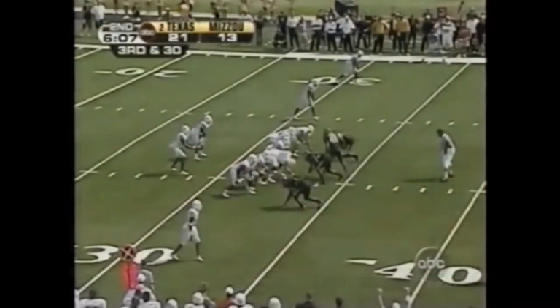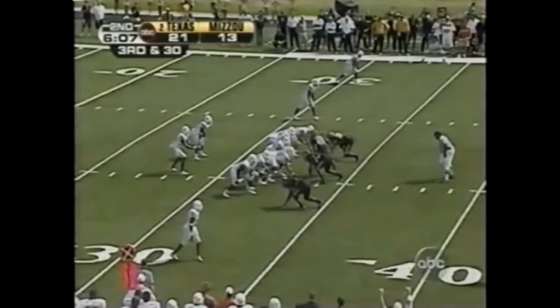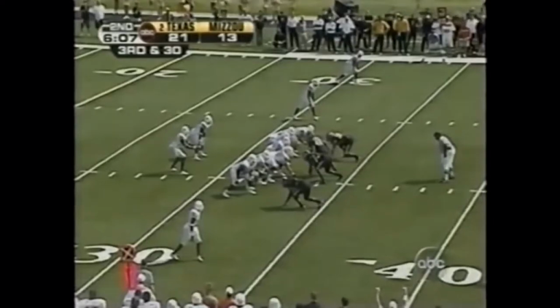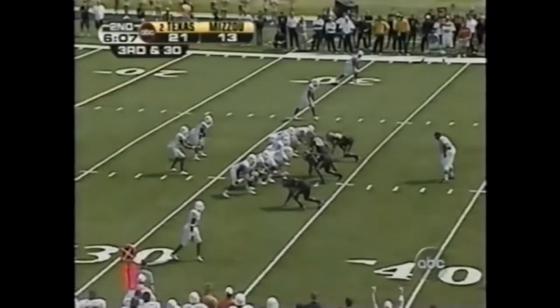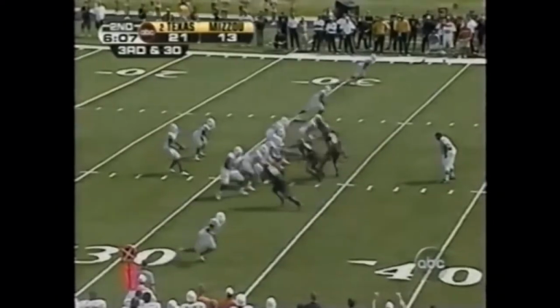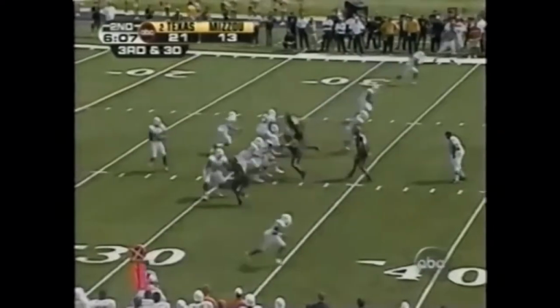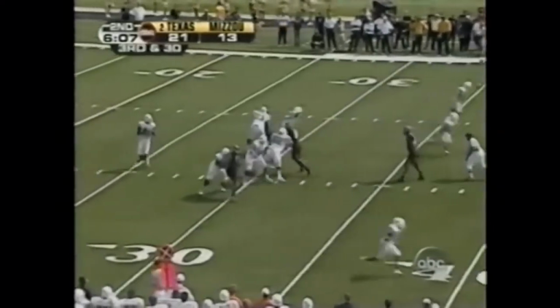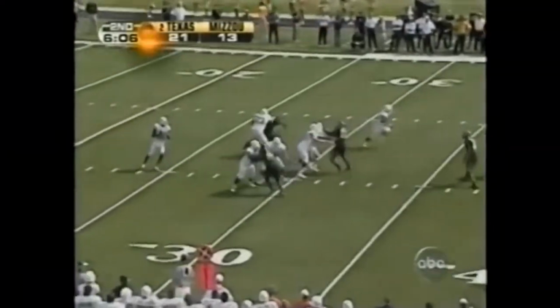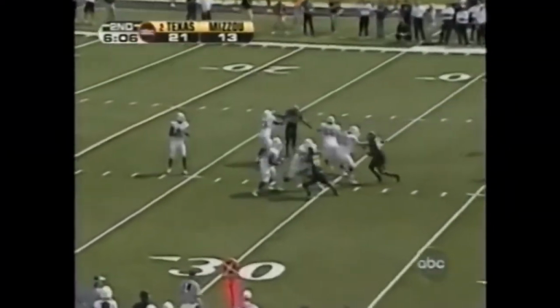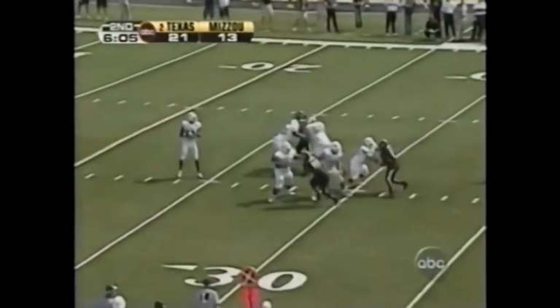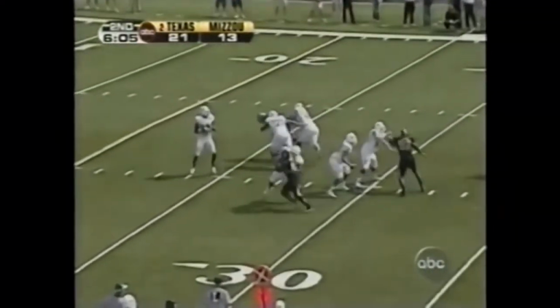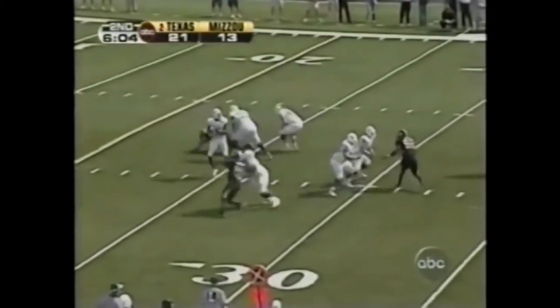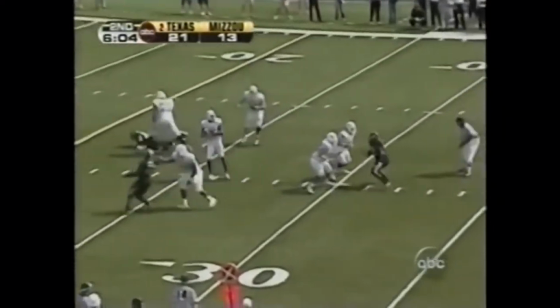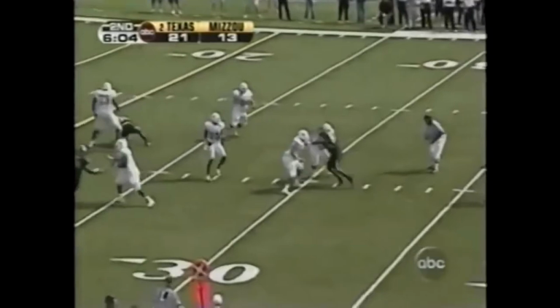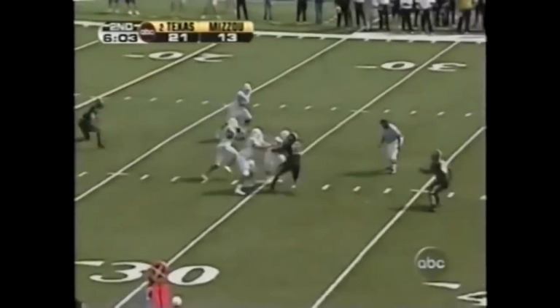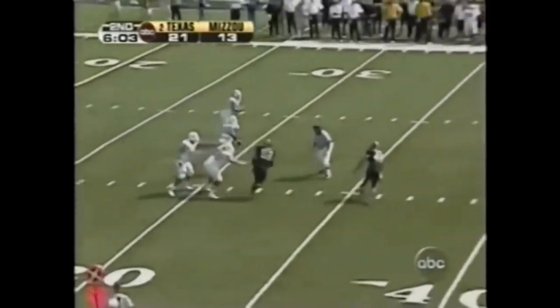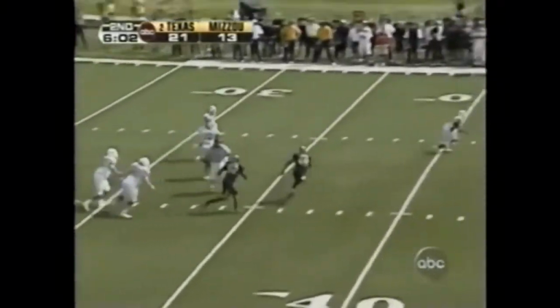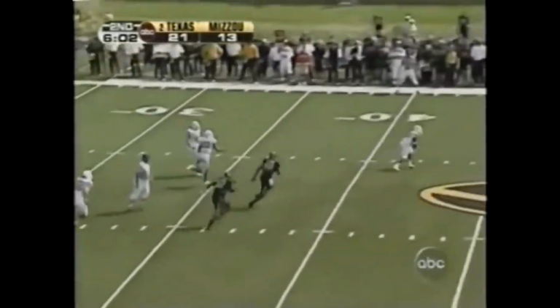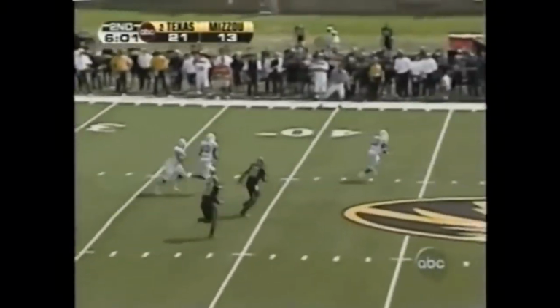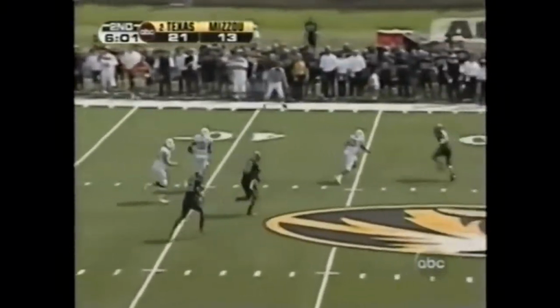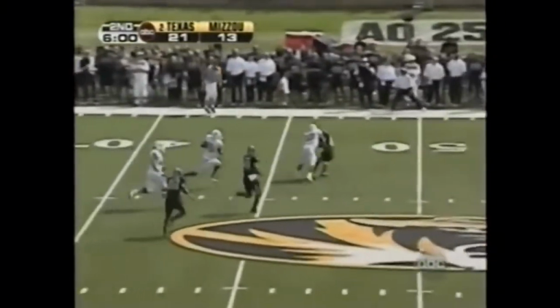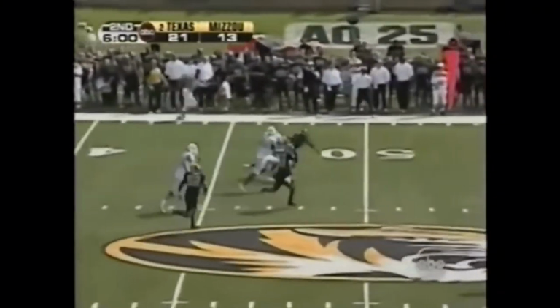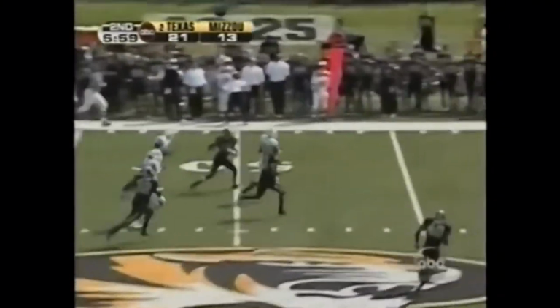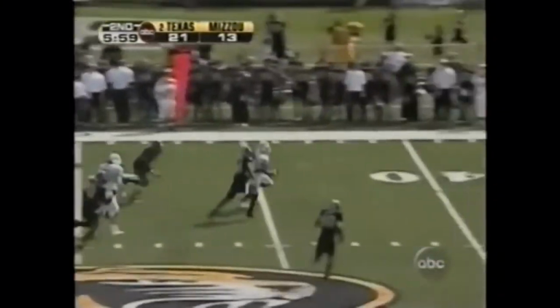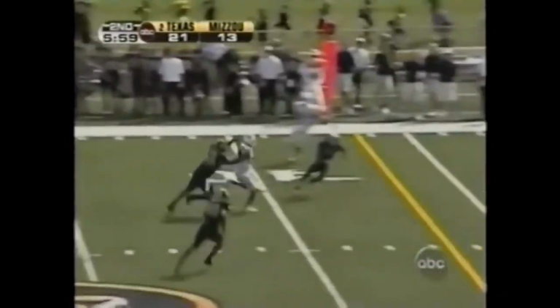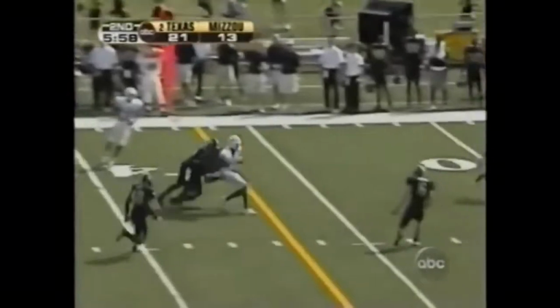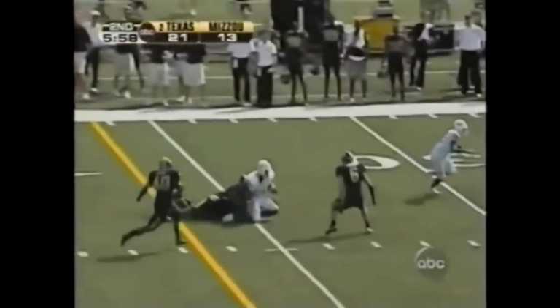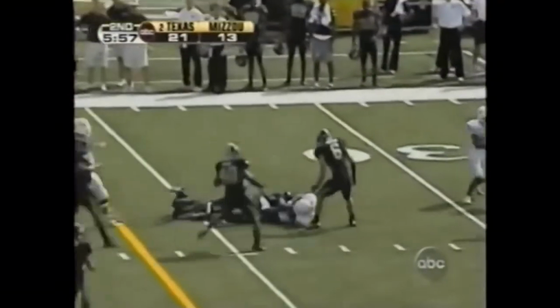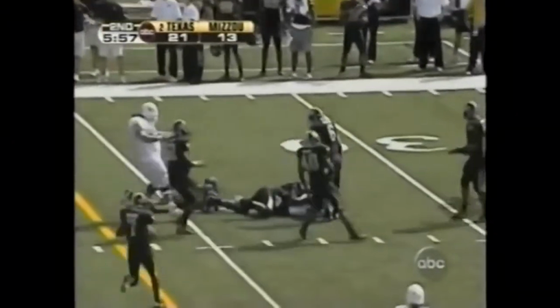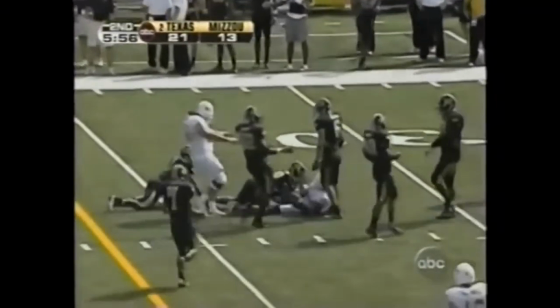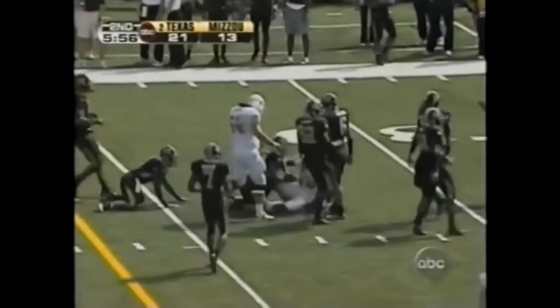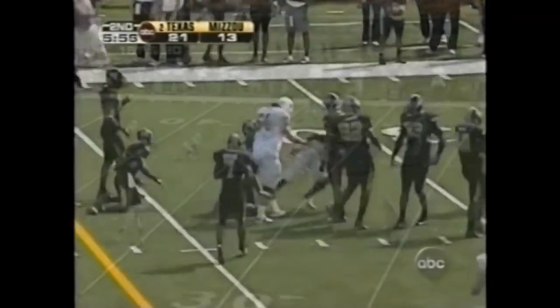Vince Young out of the shotgun — looking down the middle. He's got a lot of receivers and a ton of time. Now he'll run this — they gave him half the field. He may be able to get the first down. He does, up to the 32.